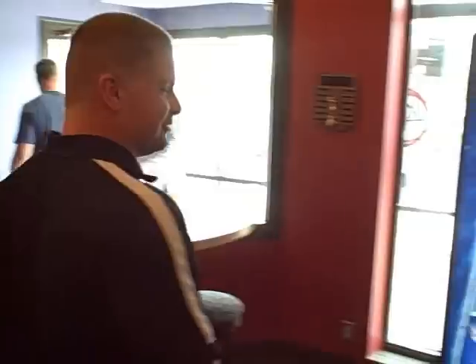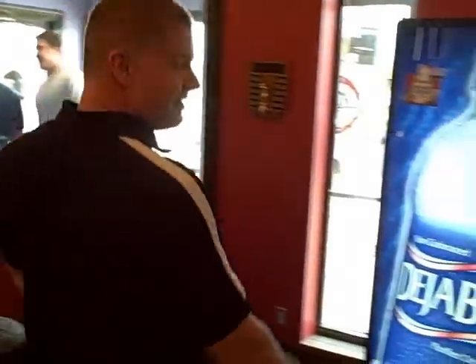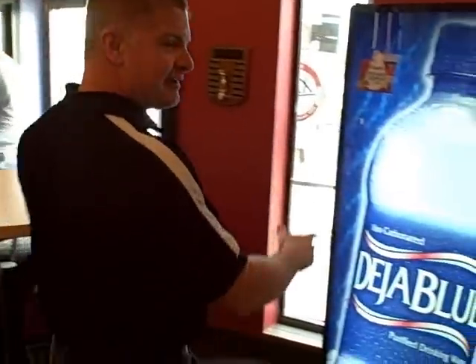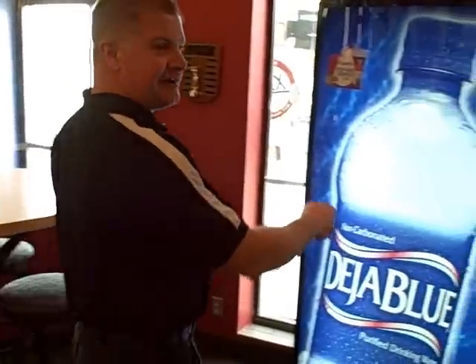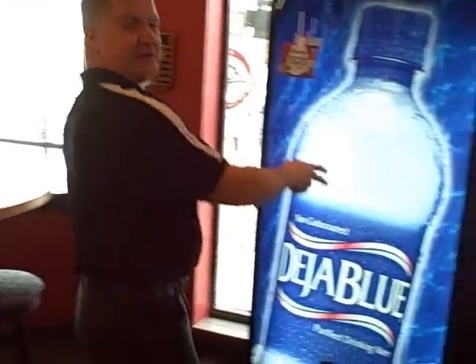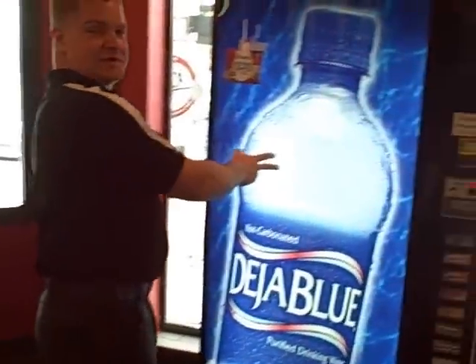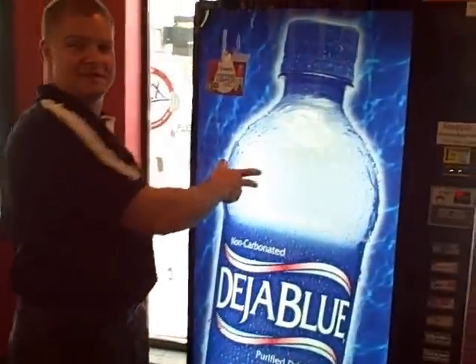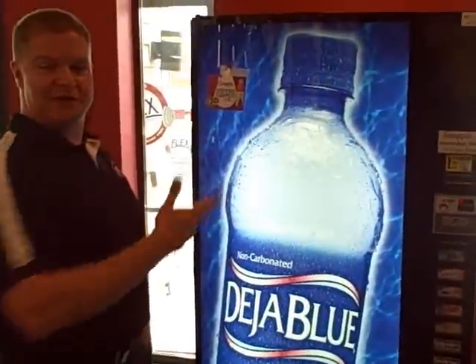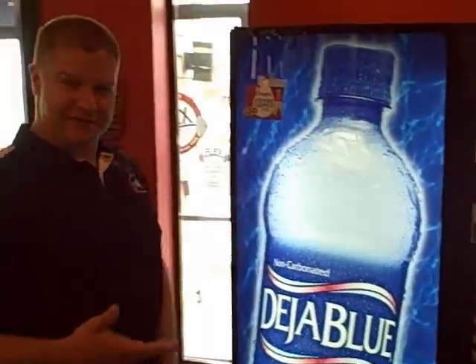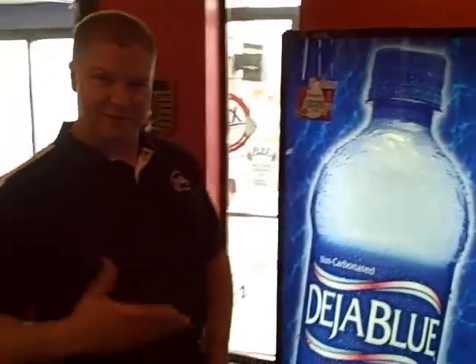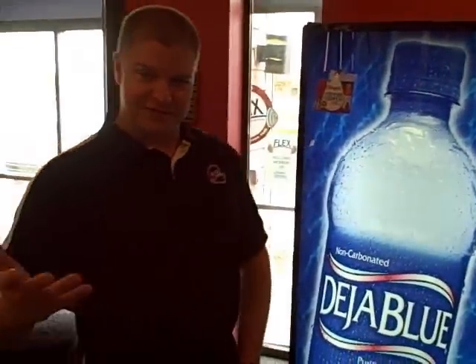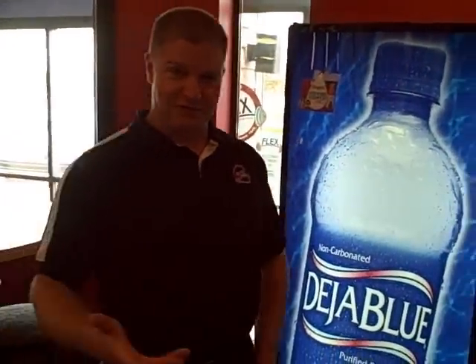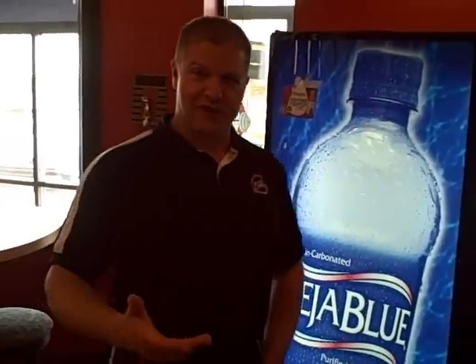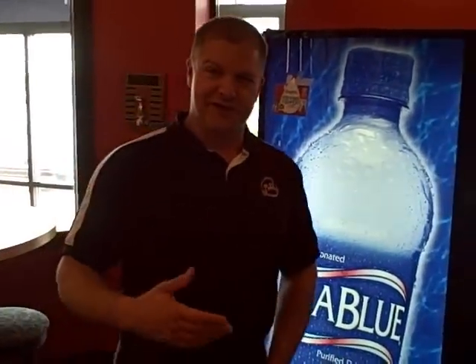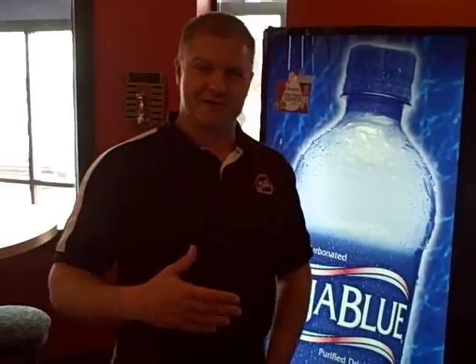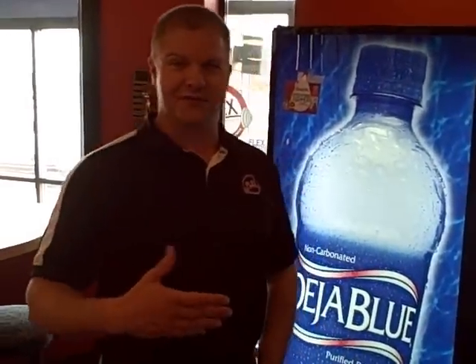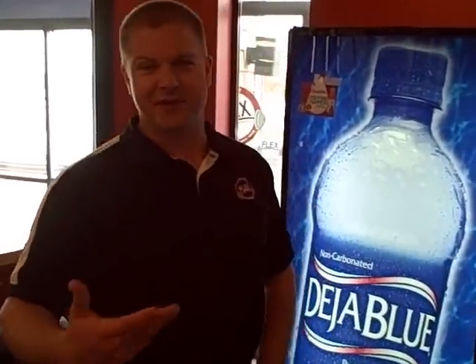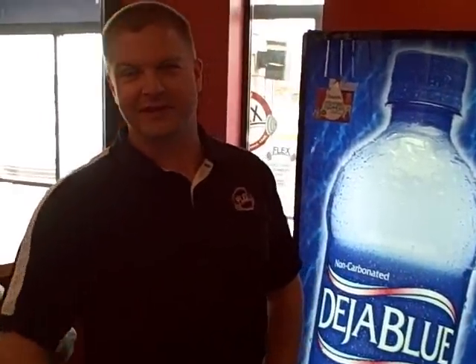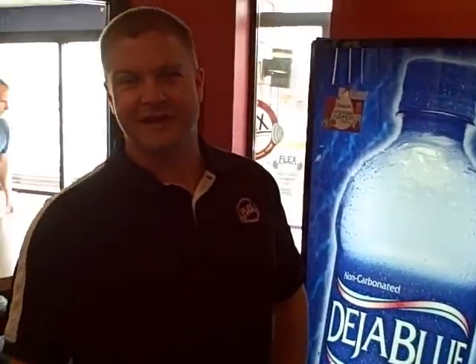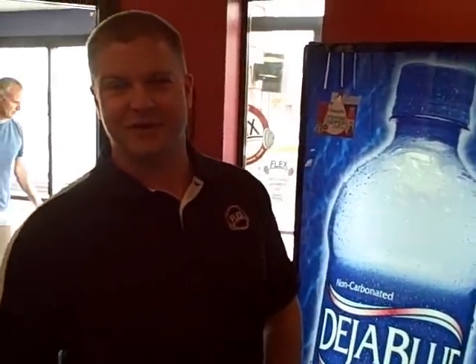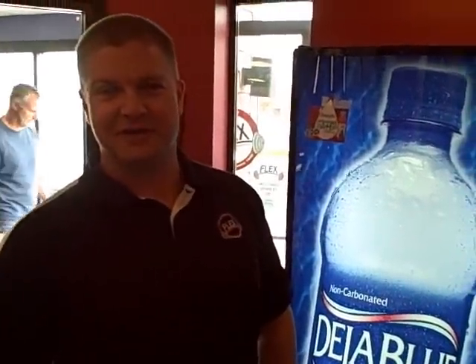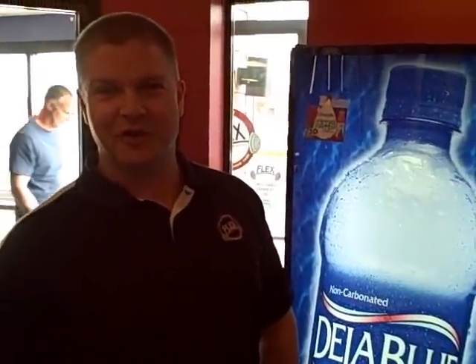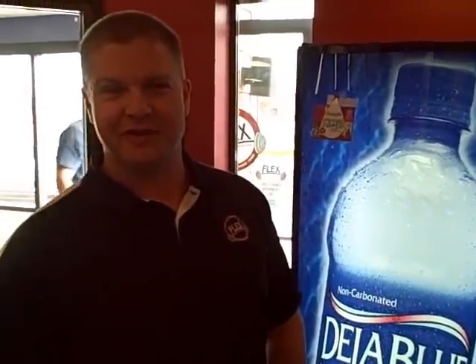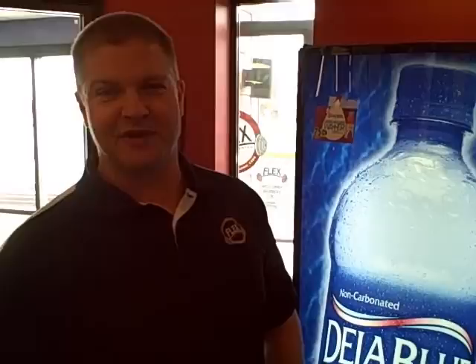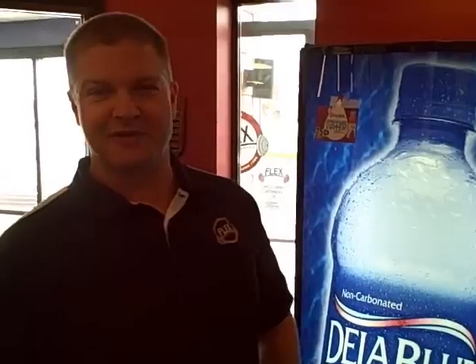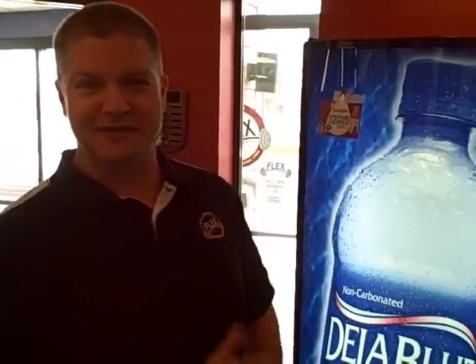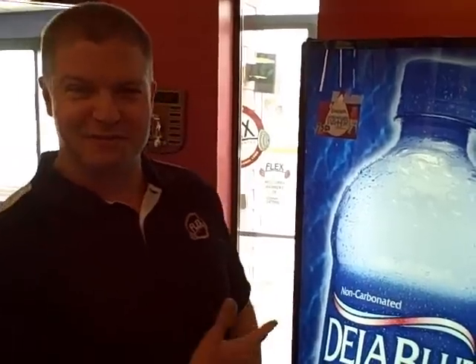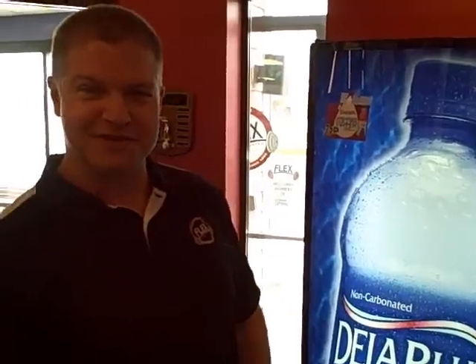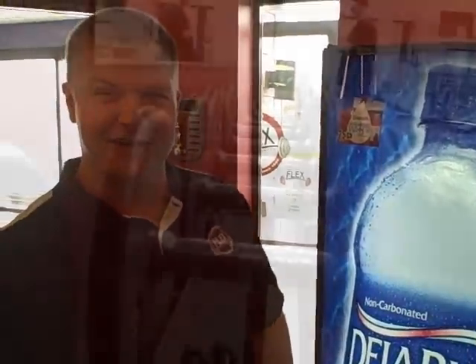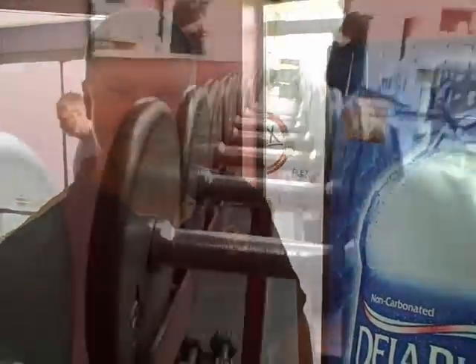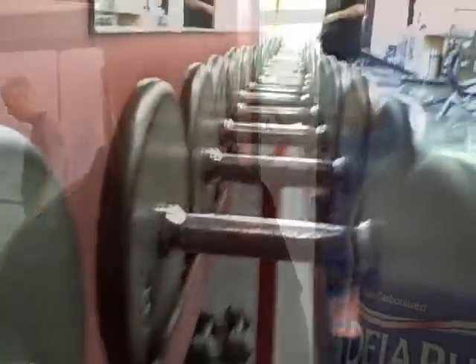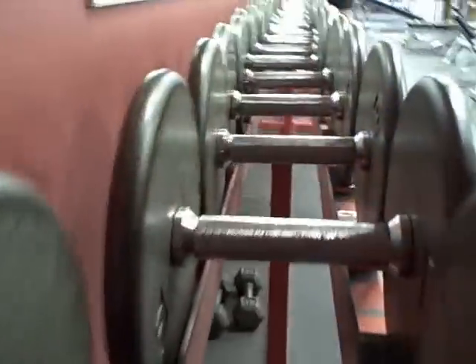We do have a vending machine. Why? Because of the 24-hour access. If you come in at 3 o'clock in the morning and you want a Gatorade, this is the place to get it.